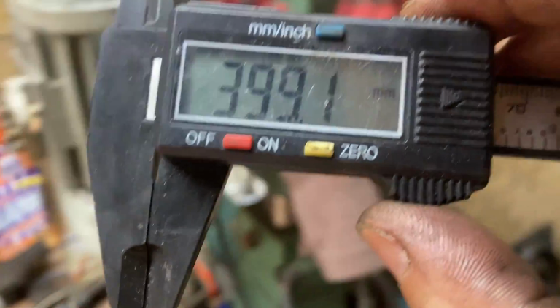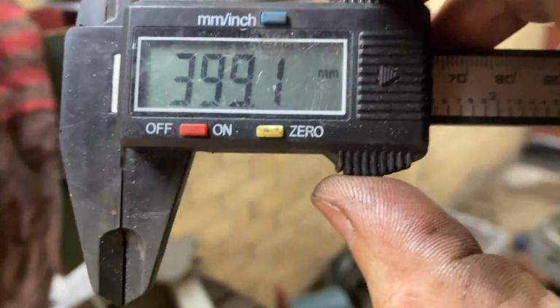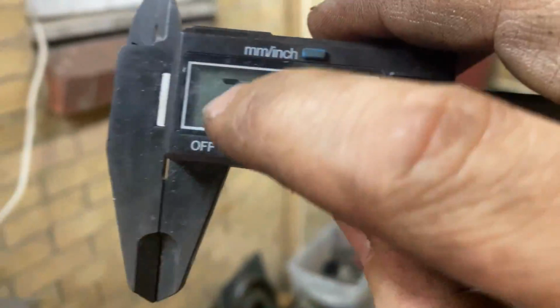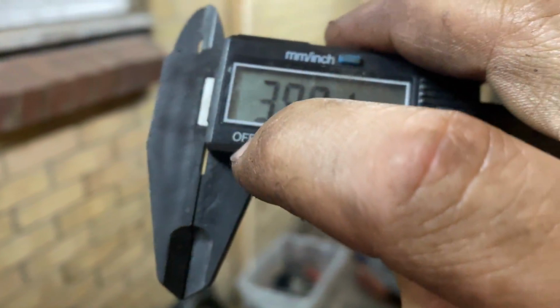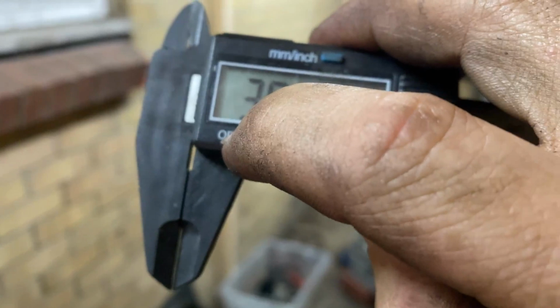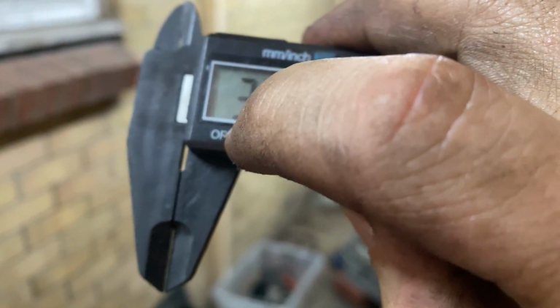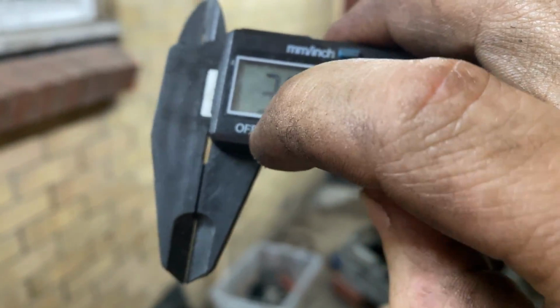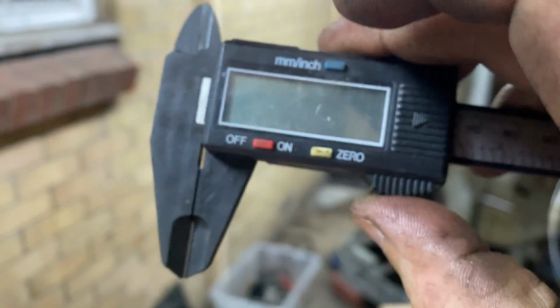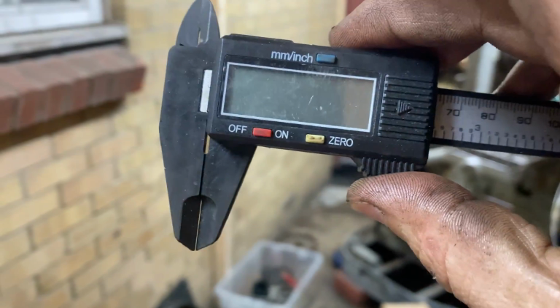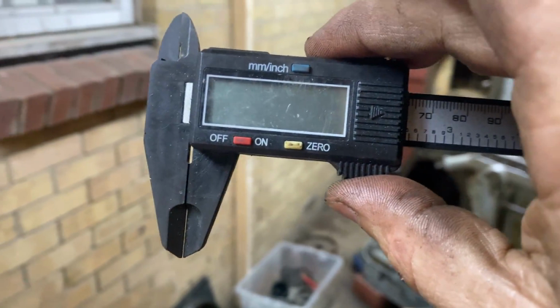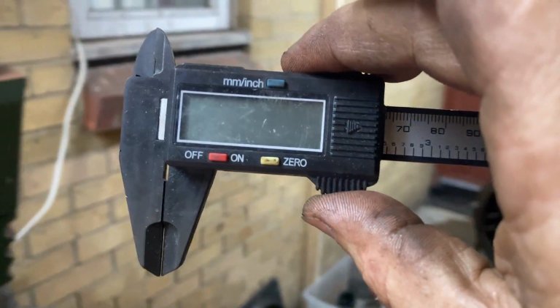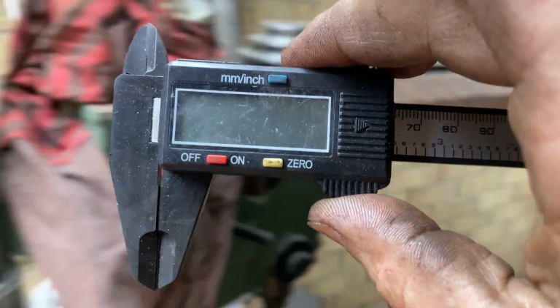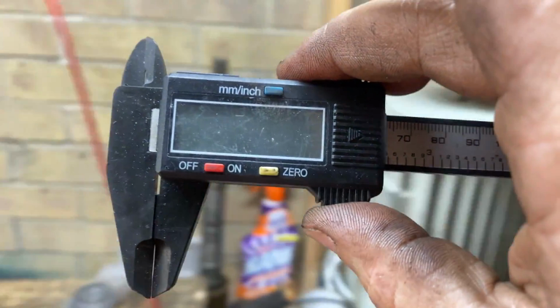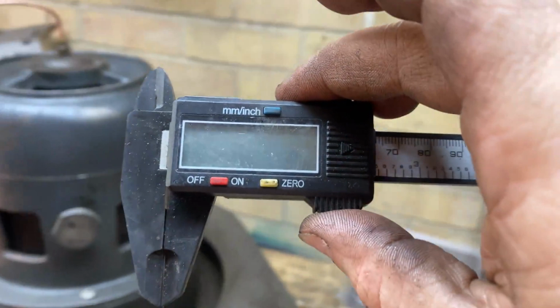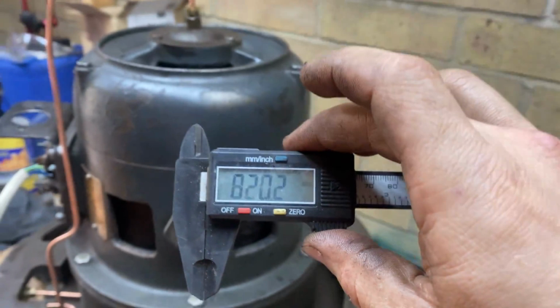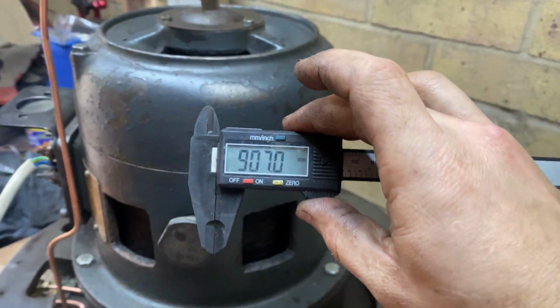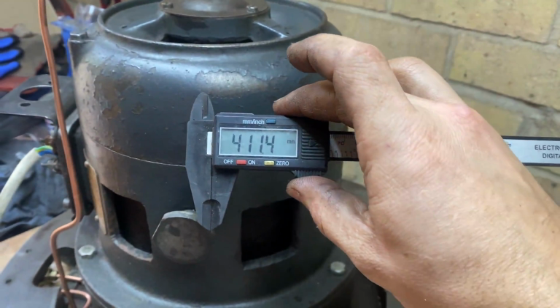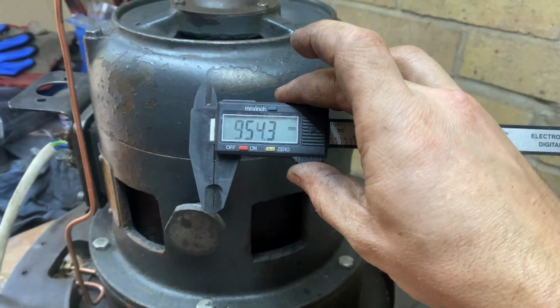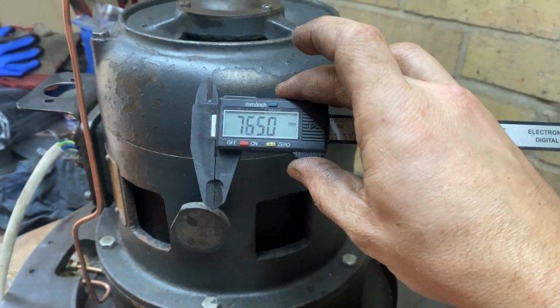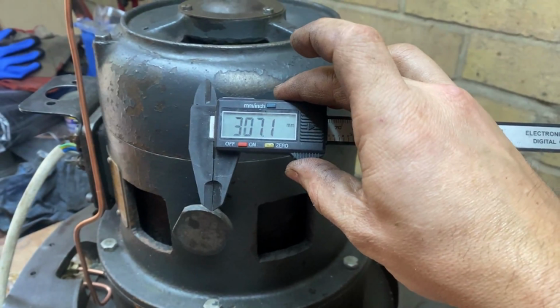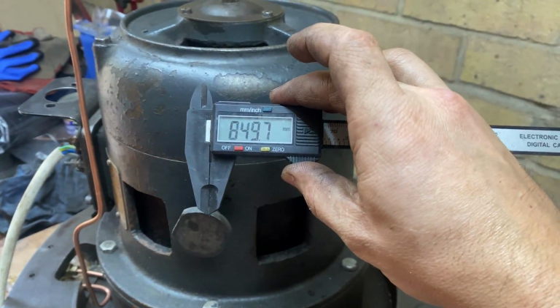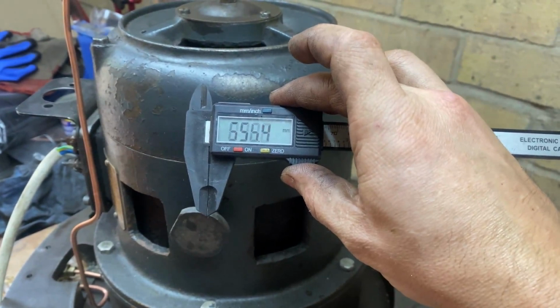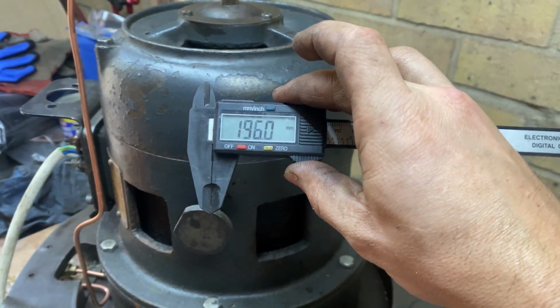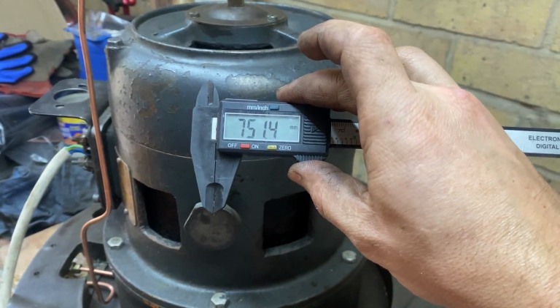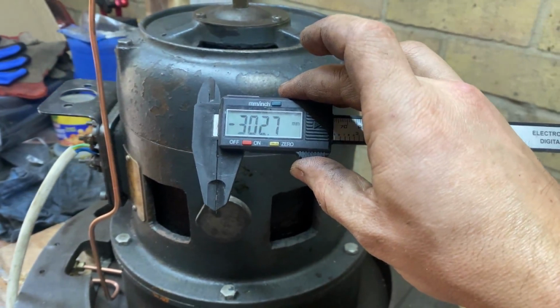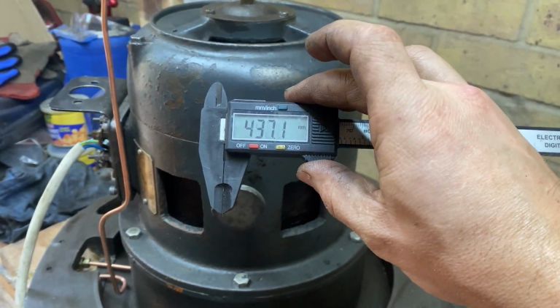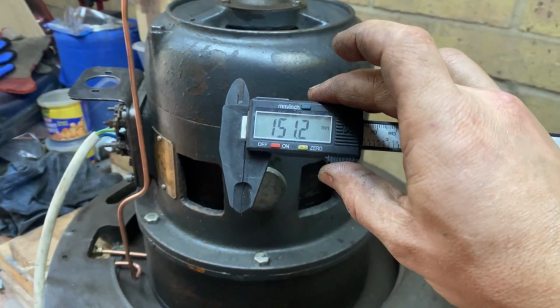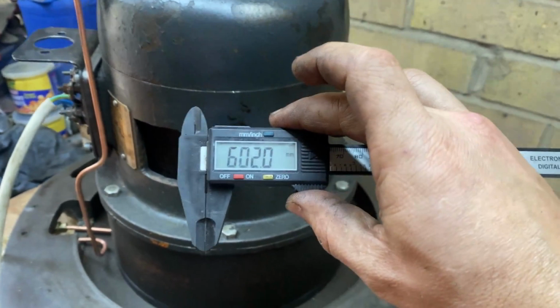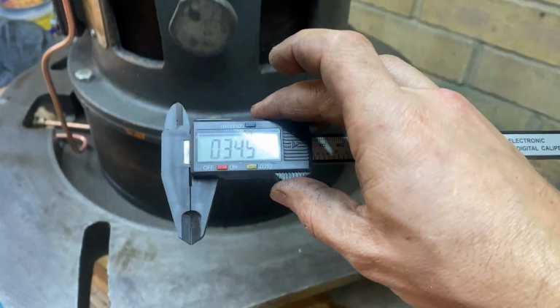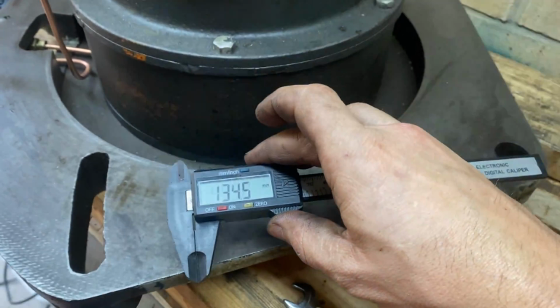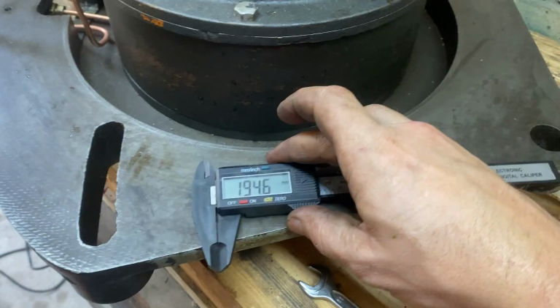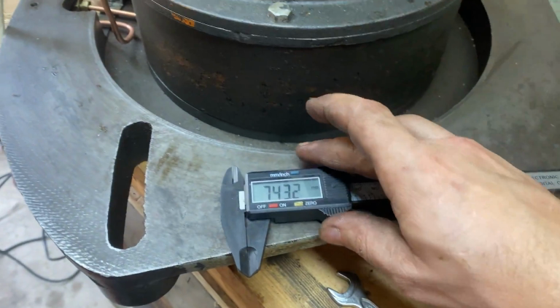If I take it away and turn it off, then put it back close to the motor, it turns on. Now obviously there's a little bit of a magnetic field around the motor.